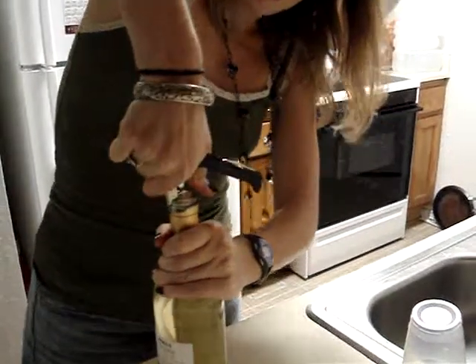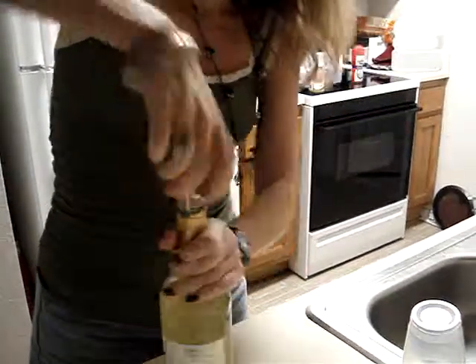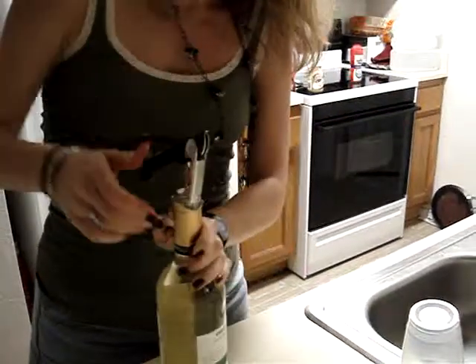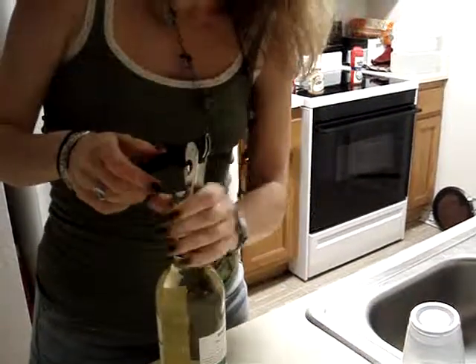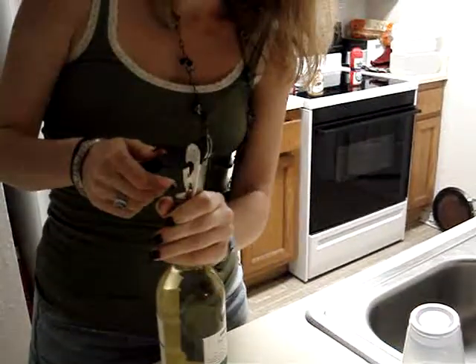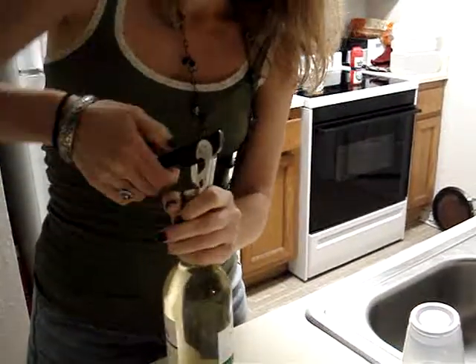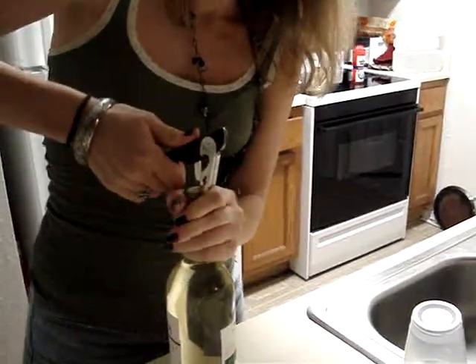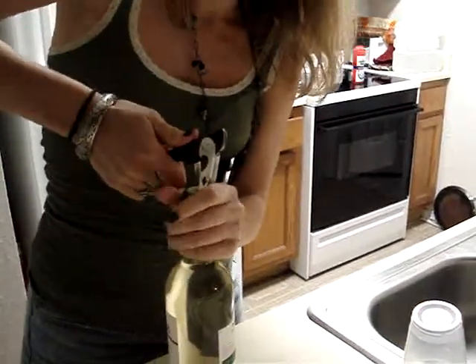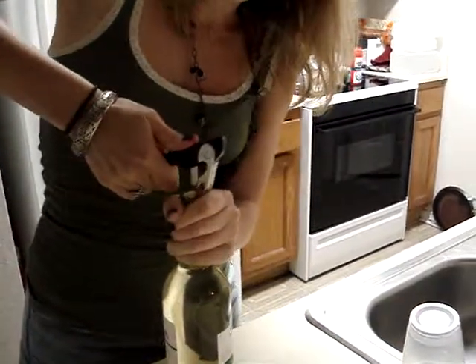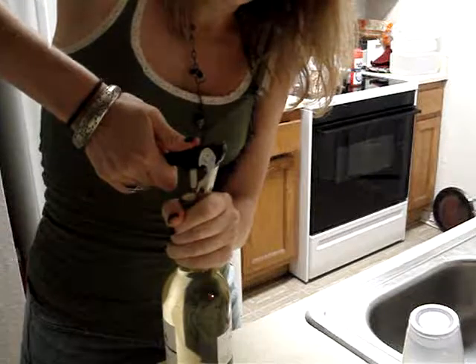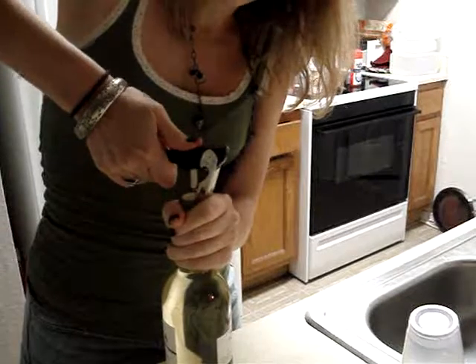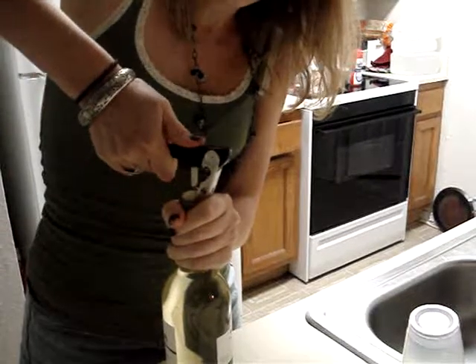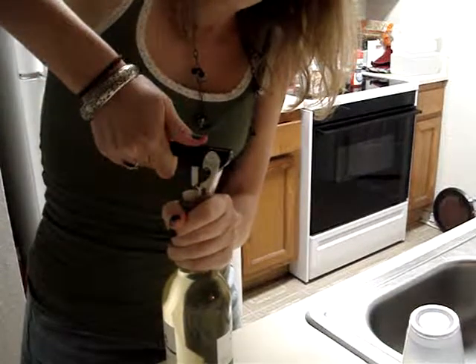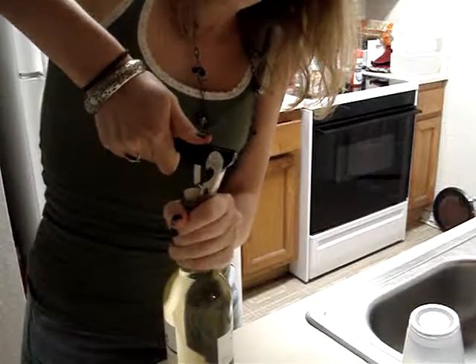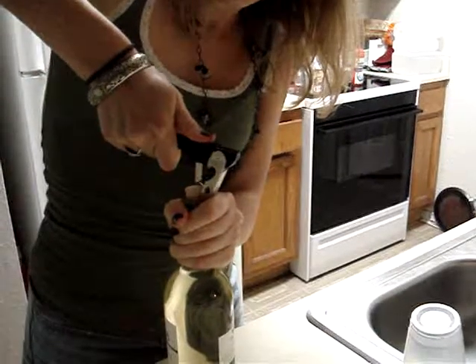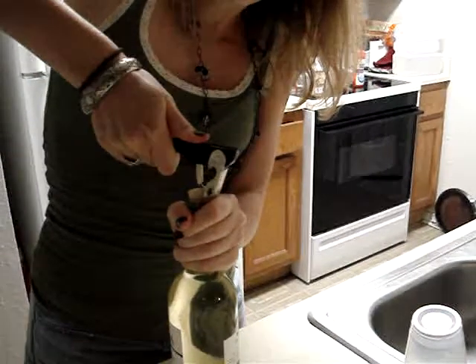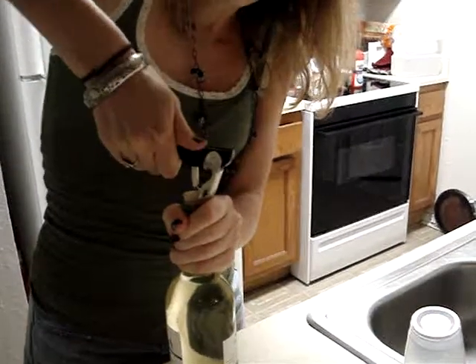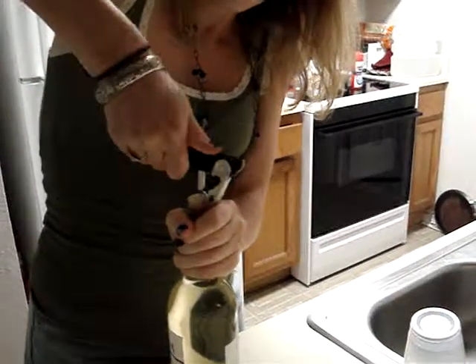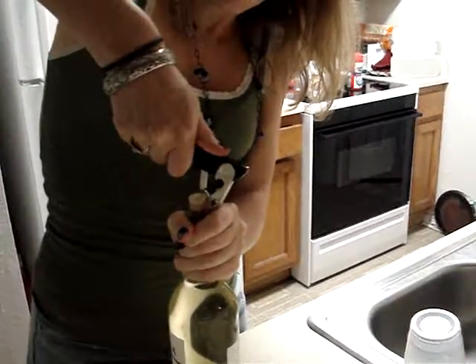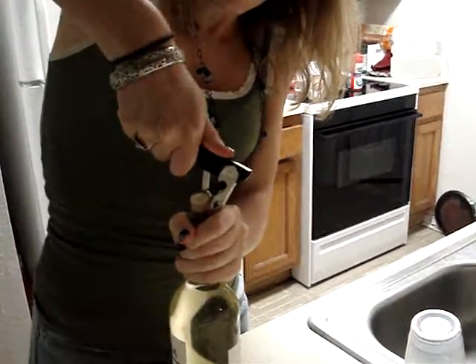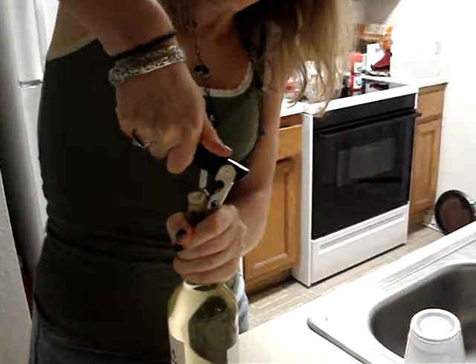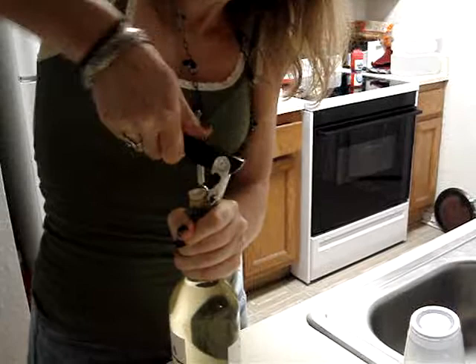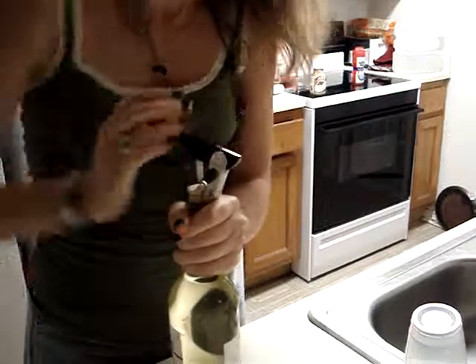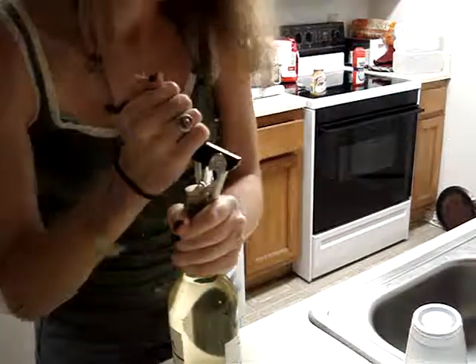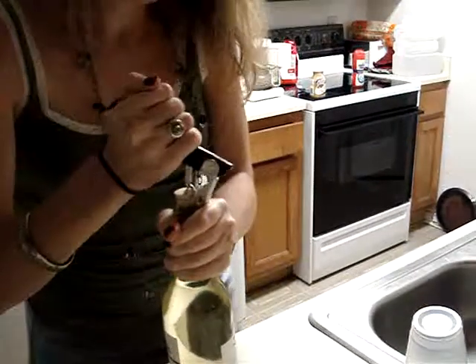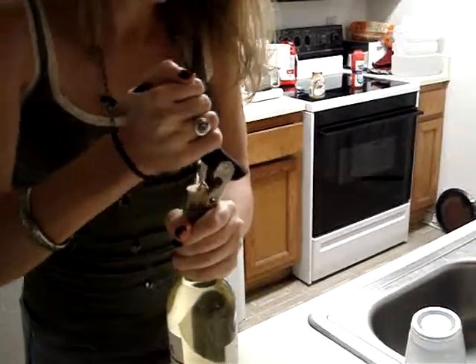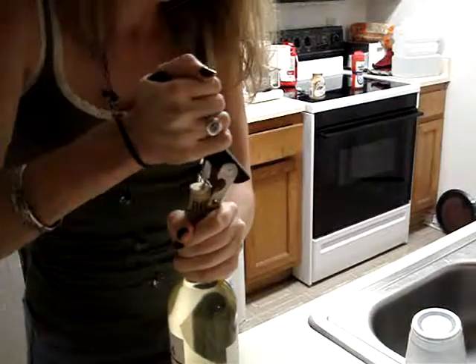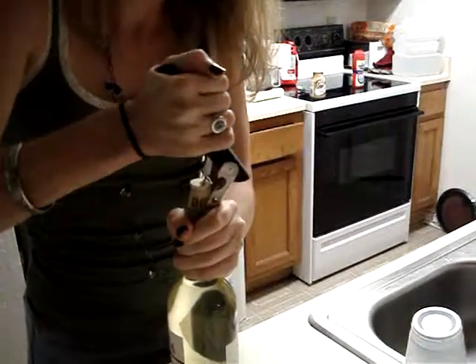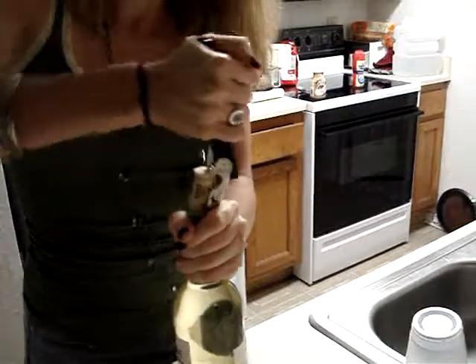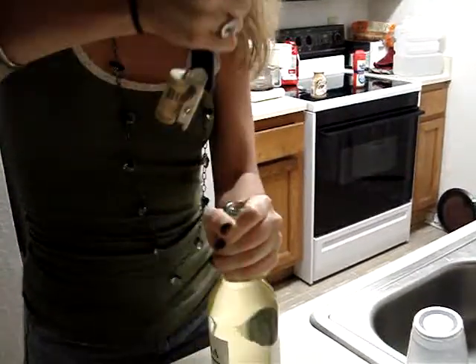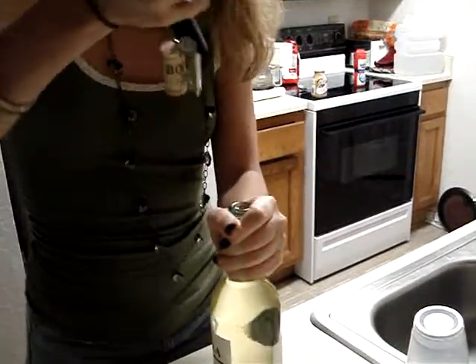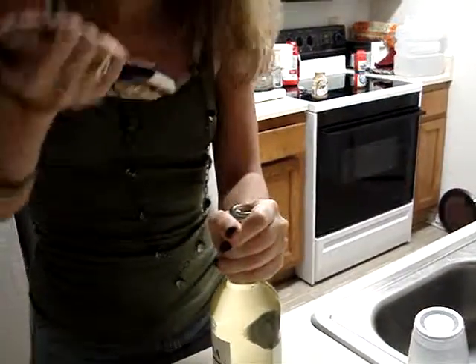It looks like we're about there. Now that you've got it in there, you're going to gently pull while that lever is on the edge. You just hold that neck and lift as high as it goes. Ta-da!